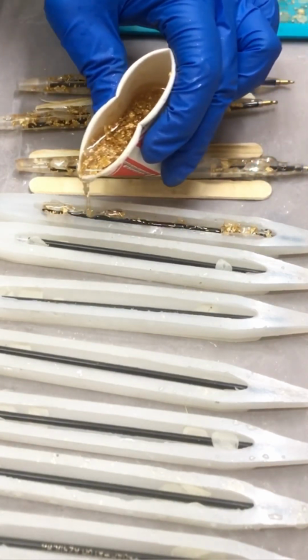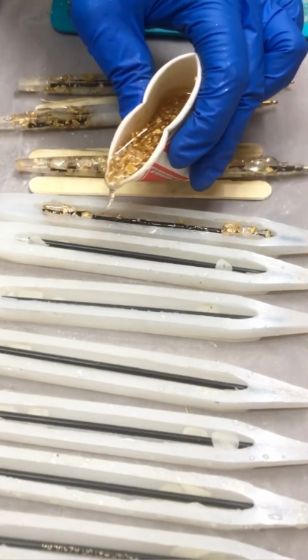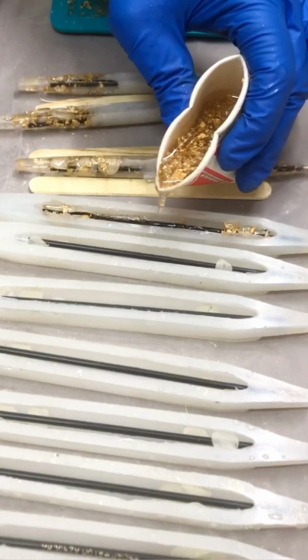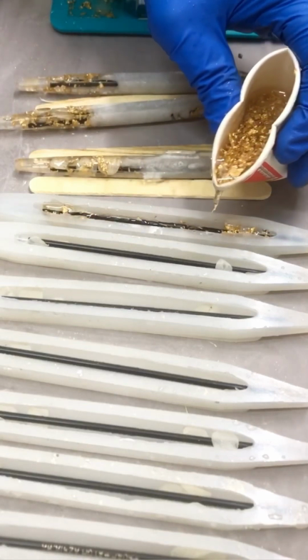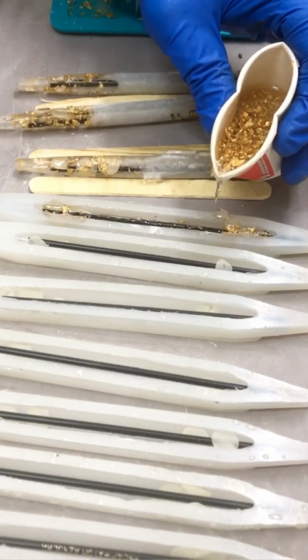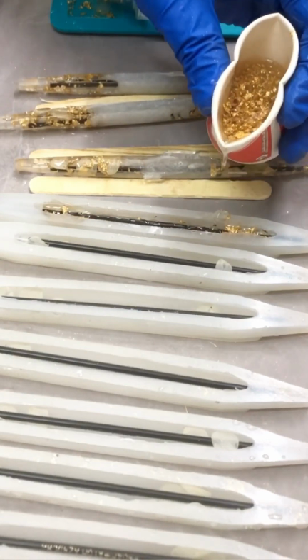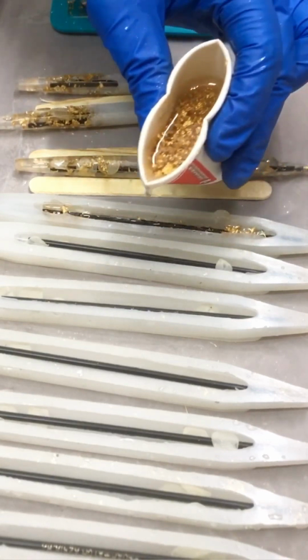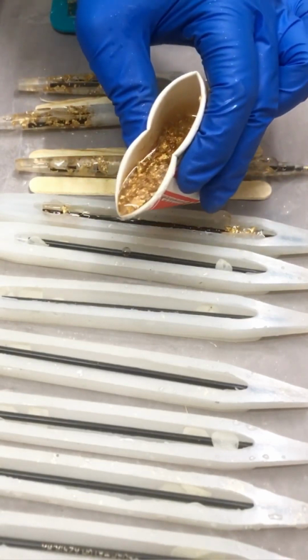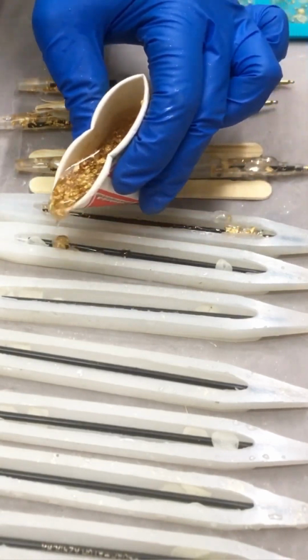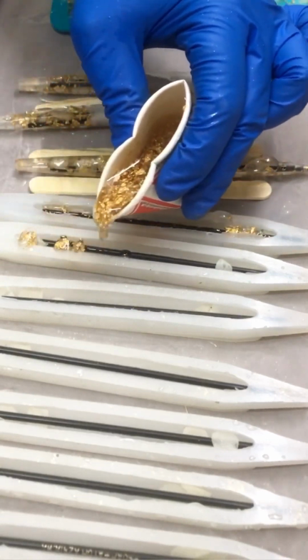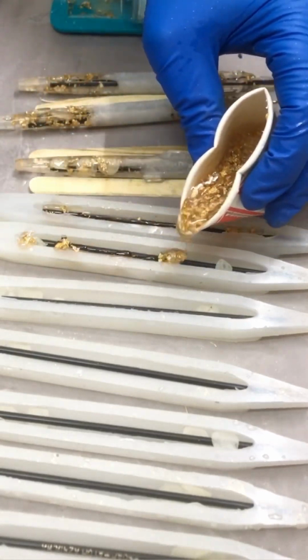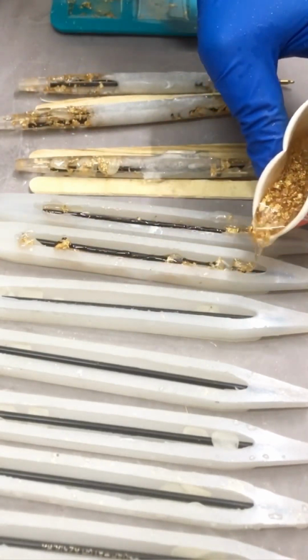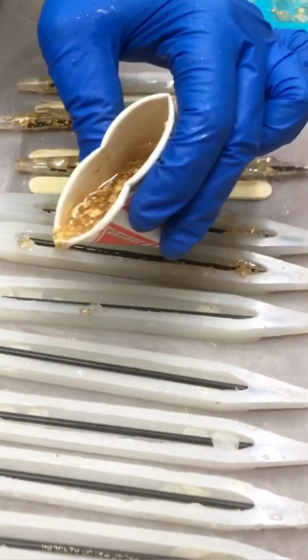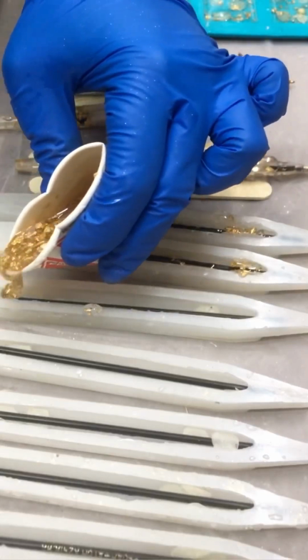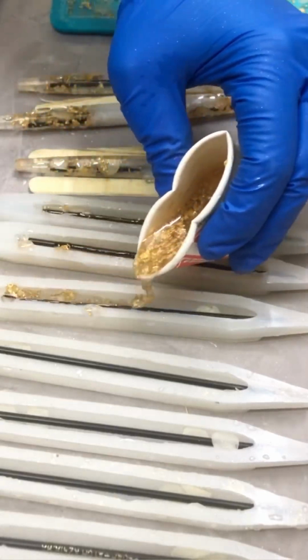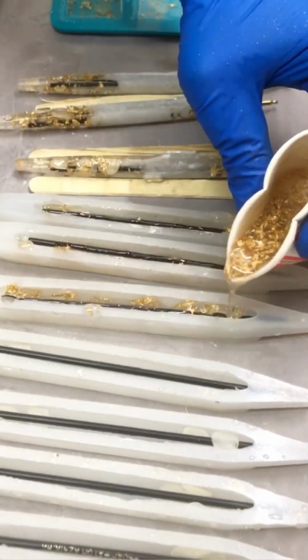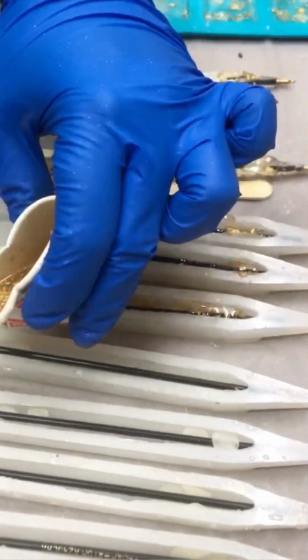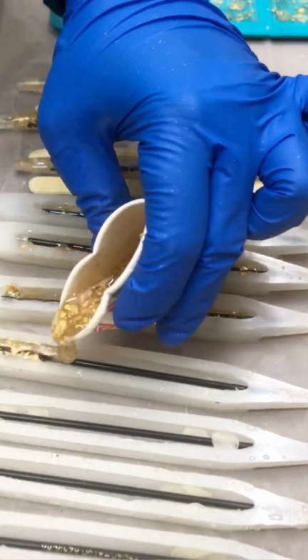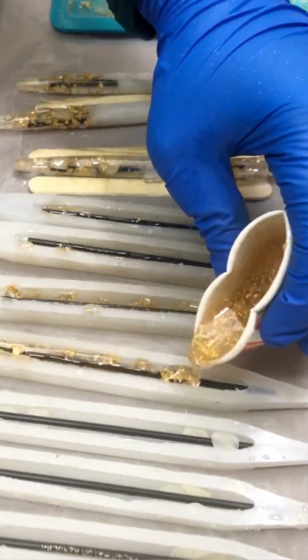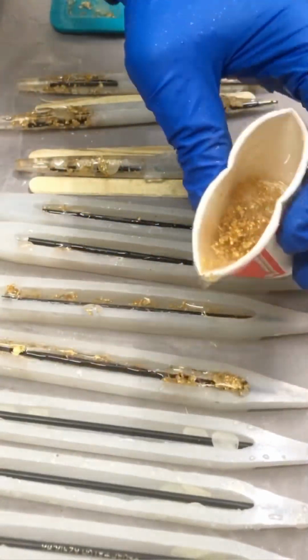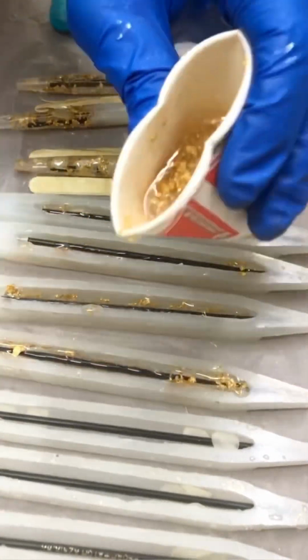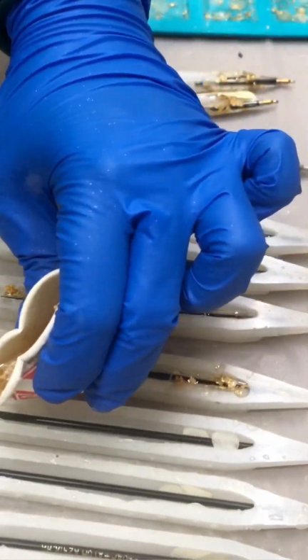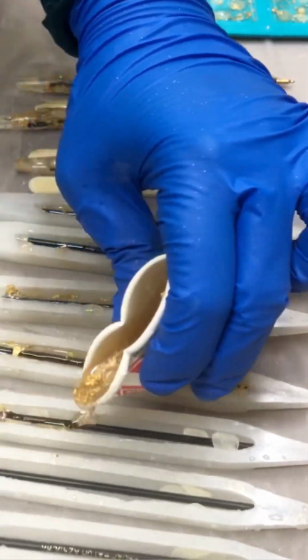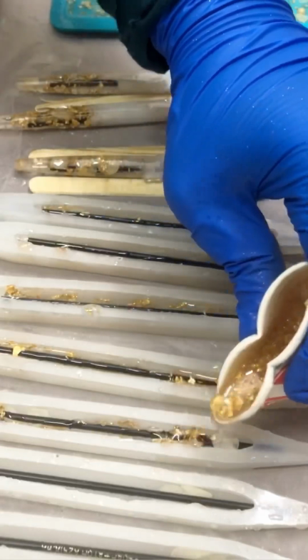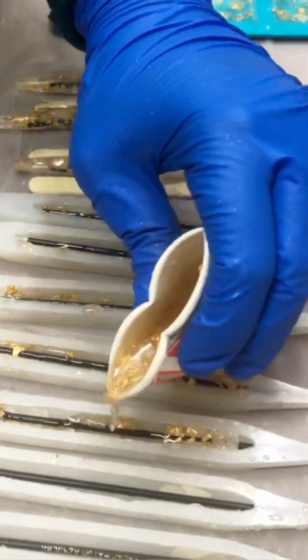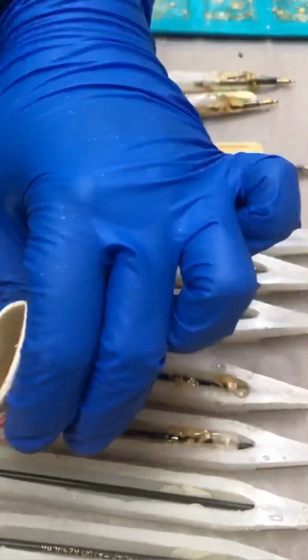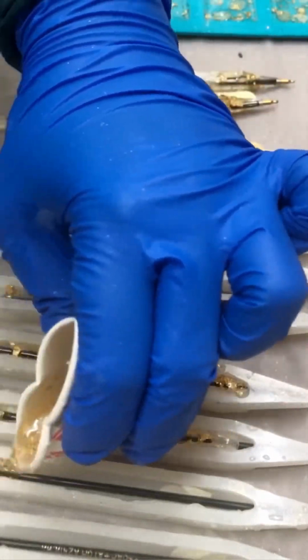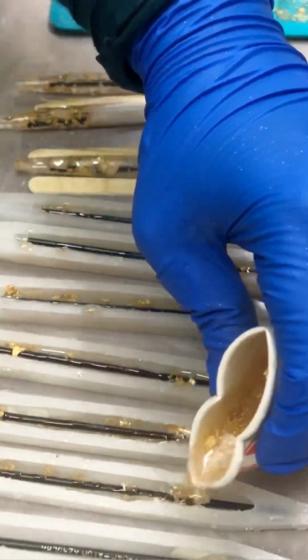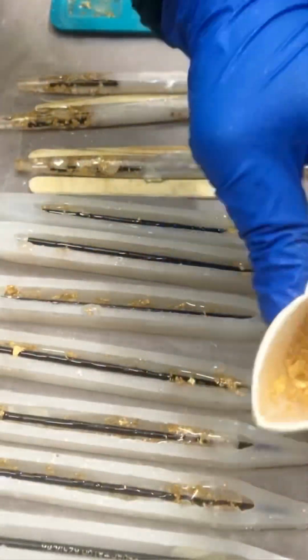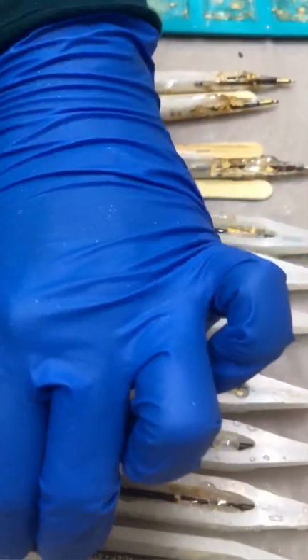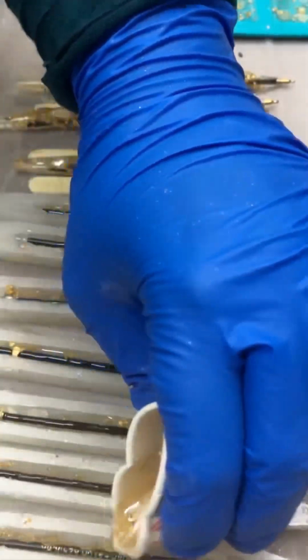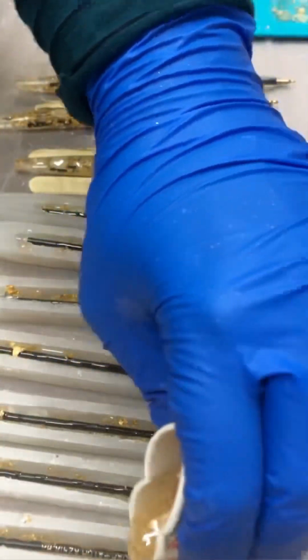Now that both mixtures are ready, I'm just pouring a layer of the gold foil resin into the bottom first — just pour it all over as a very light layer.